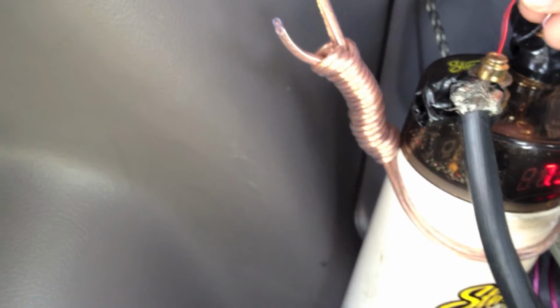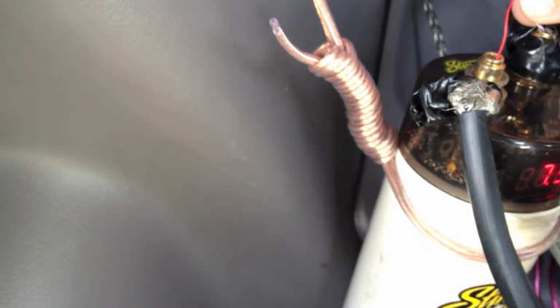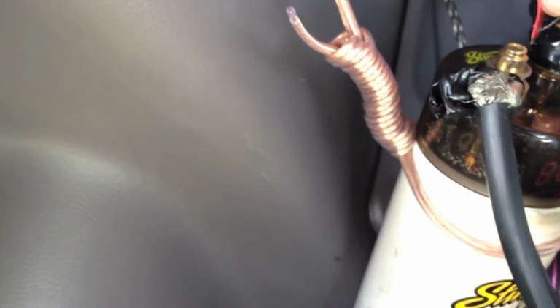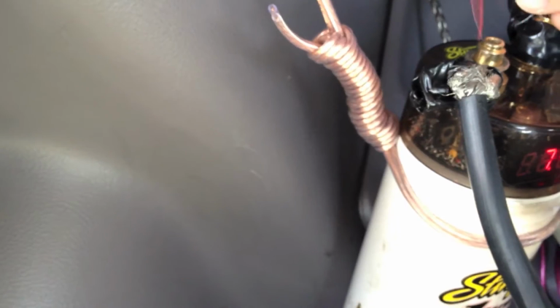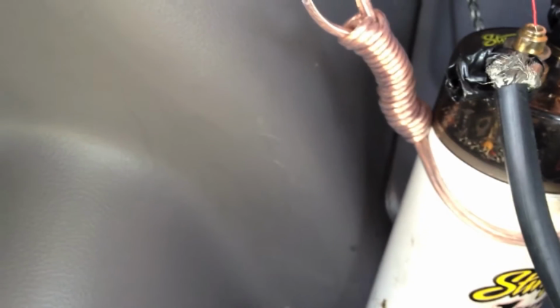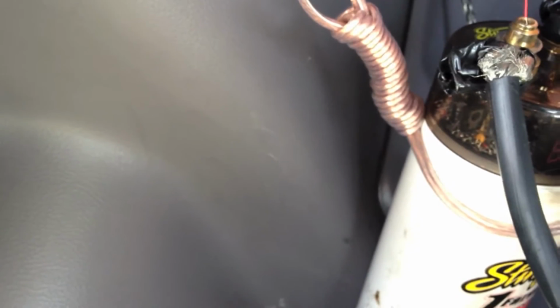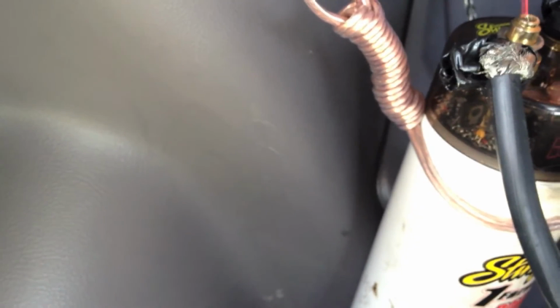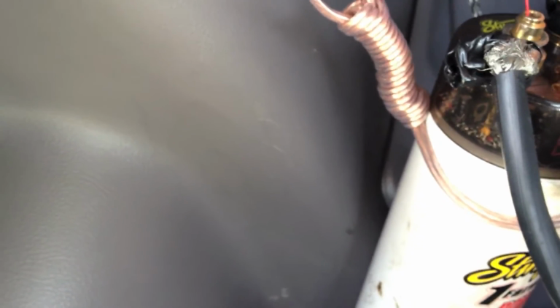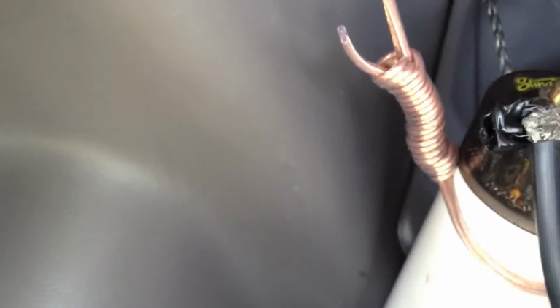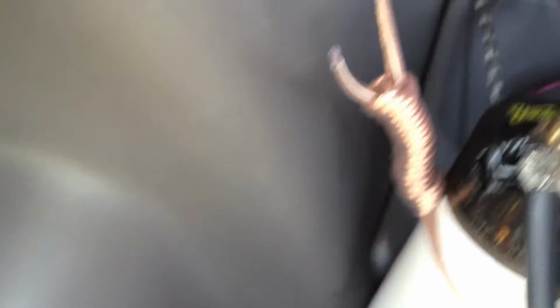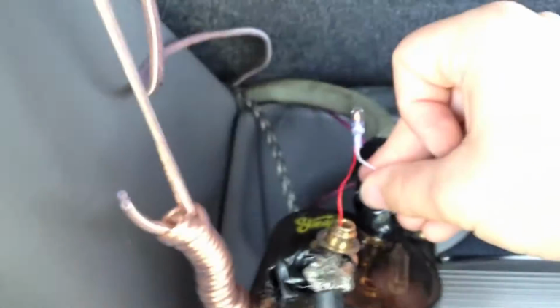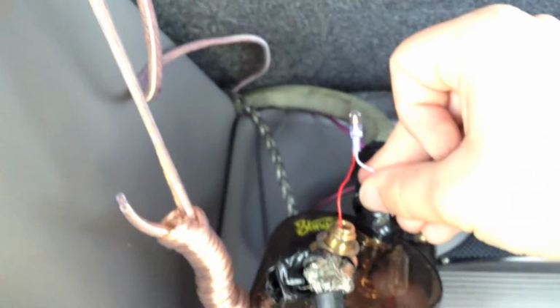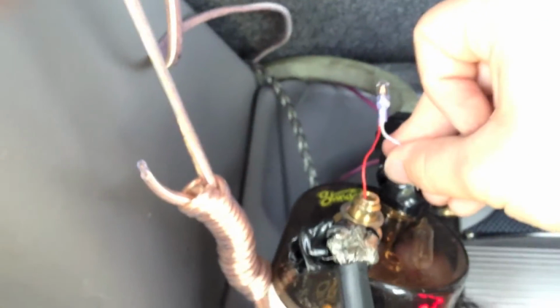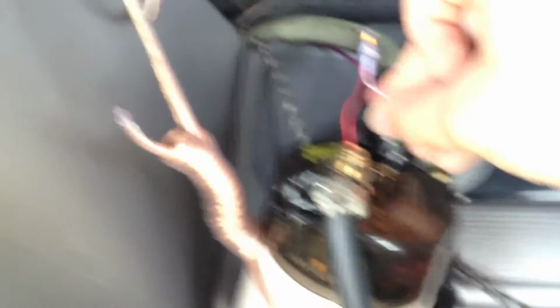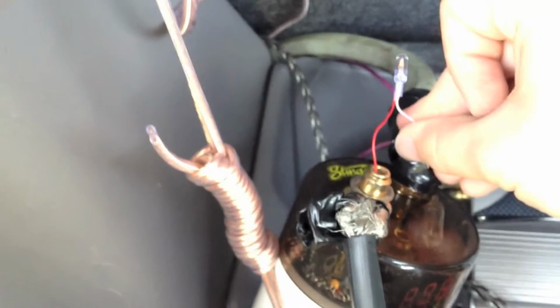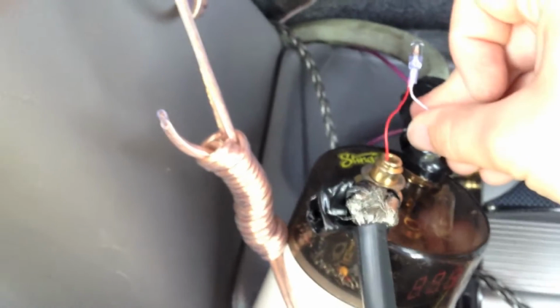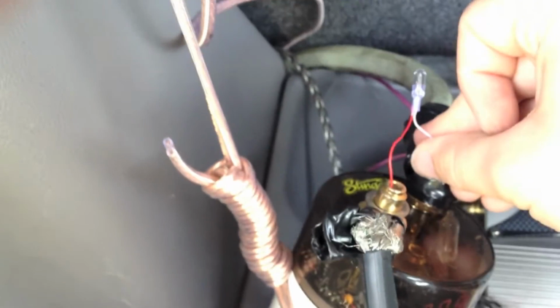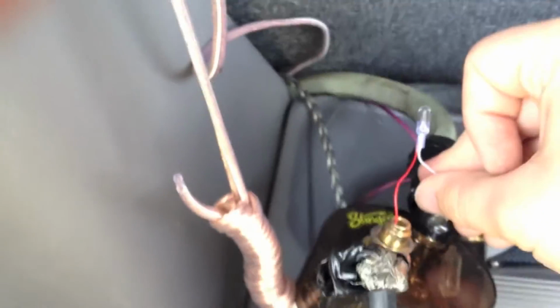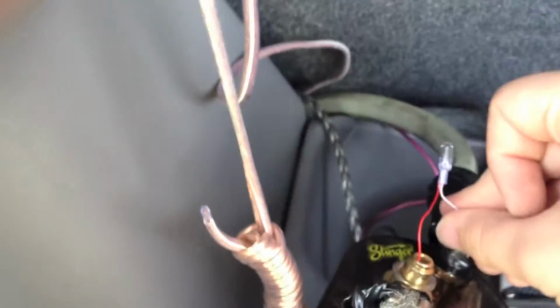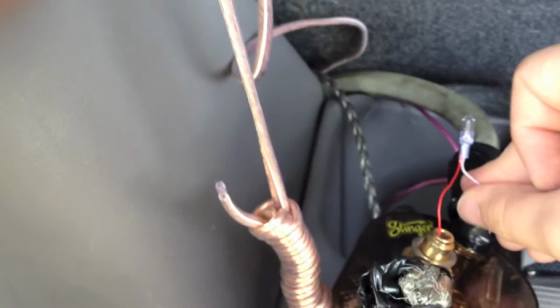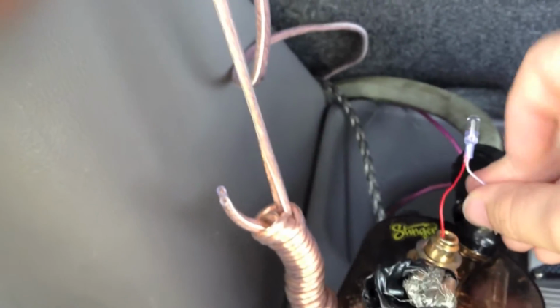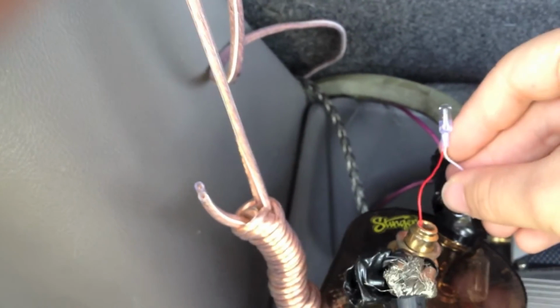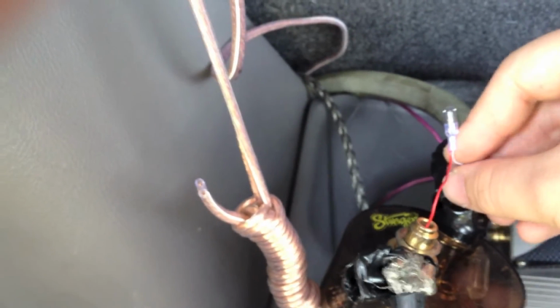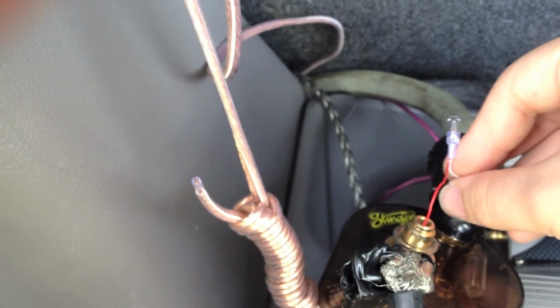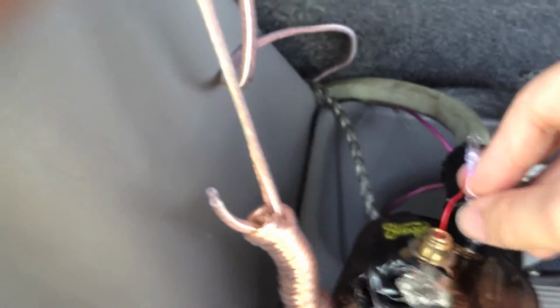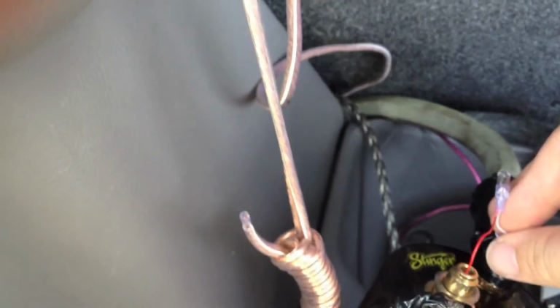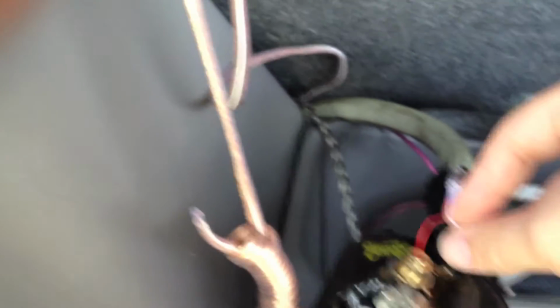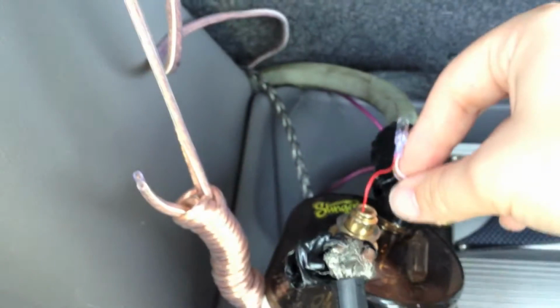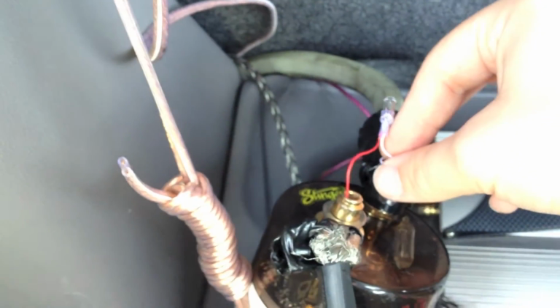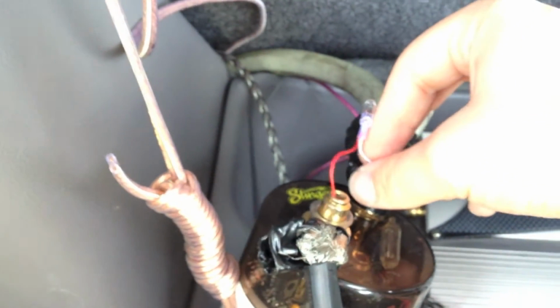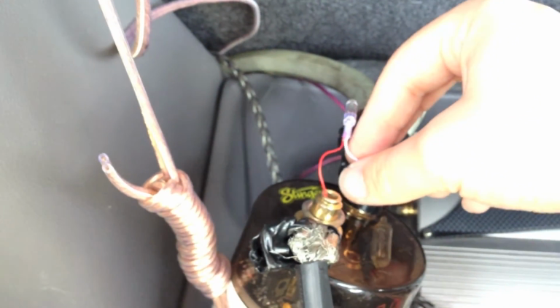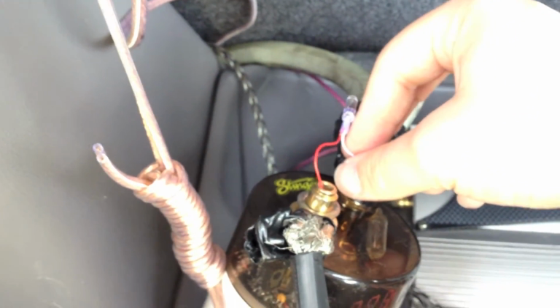You have to get a good connection in there — it's hard to do while holding the camera. You'll see the light starts to light up and then it gets dimmer. Once it gets completely dim, the capacitor is discharged and it is safe now to unhook it.